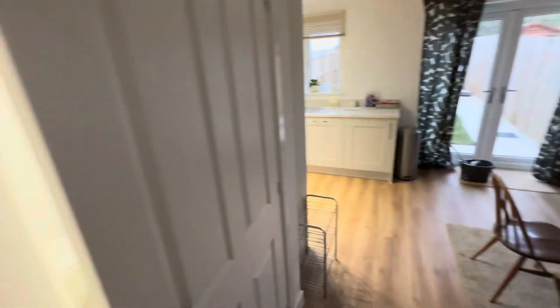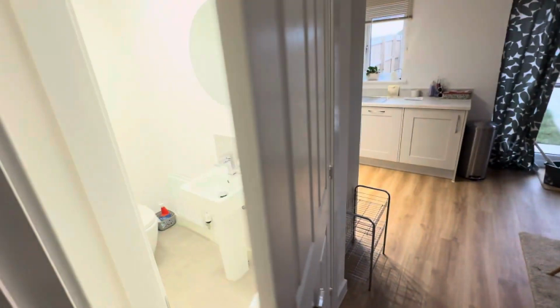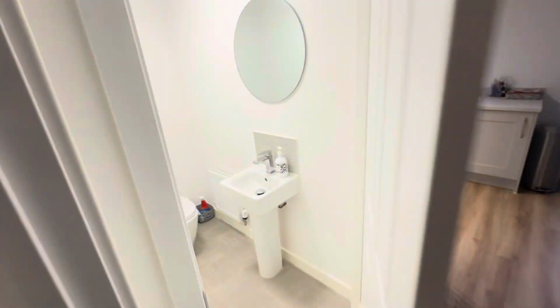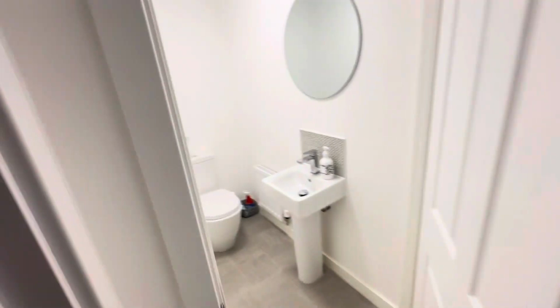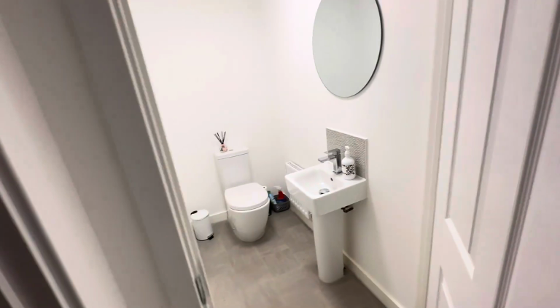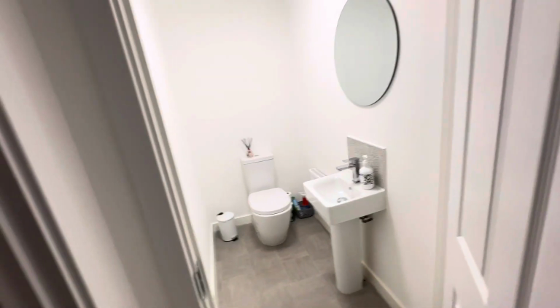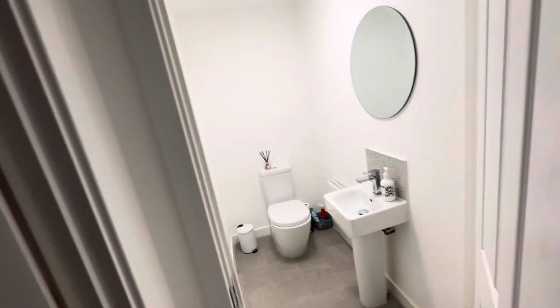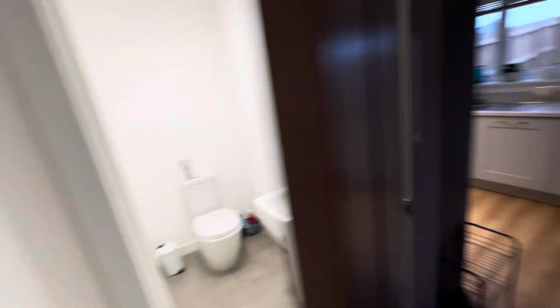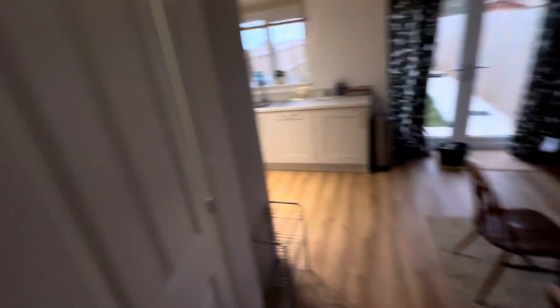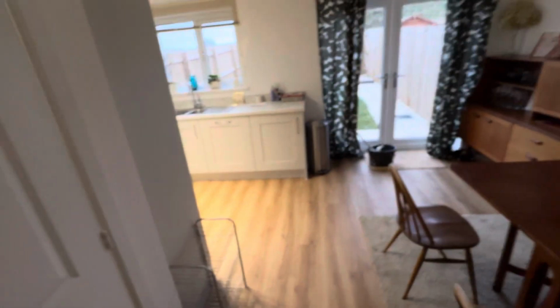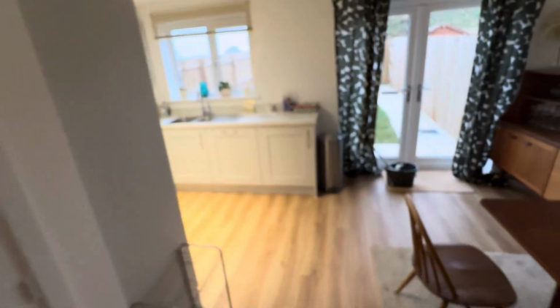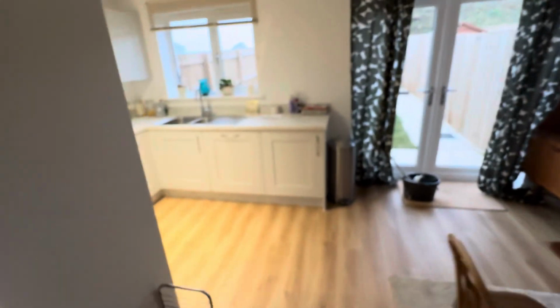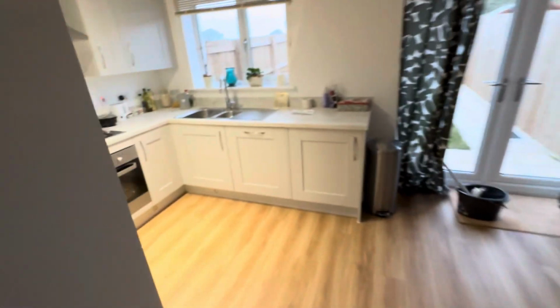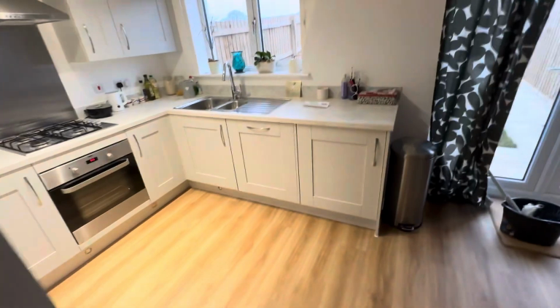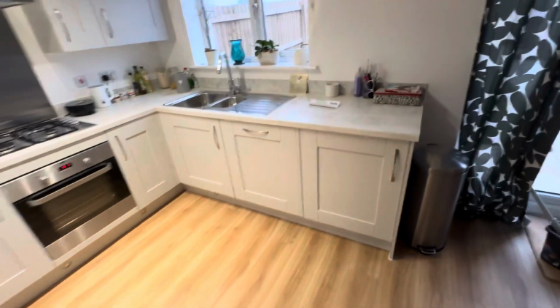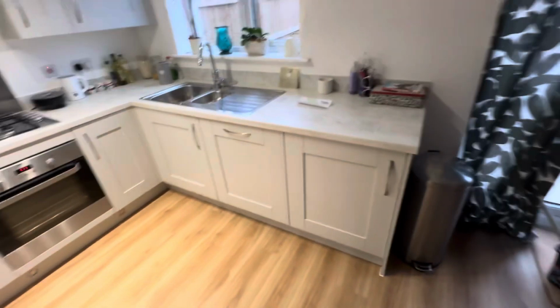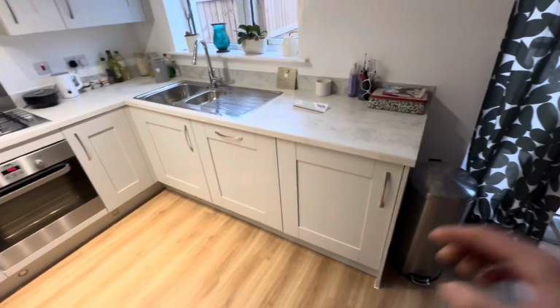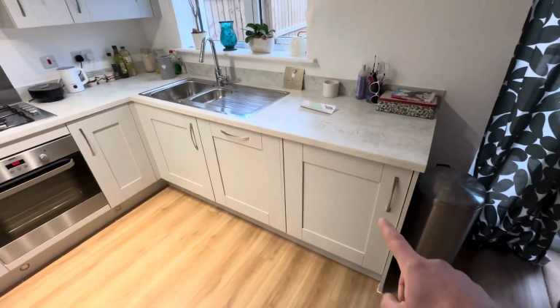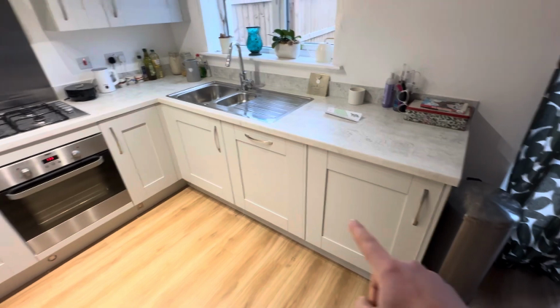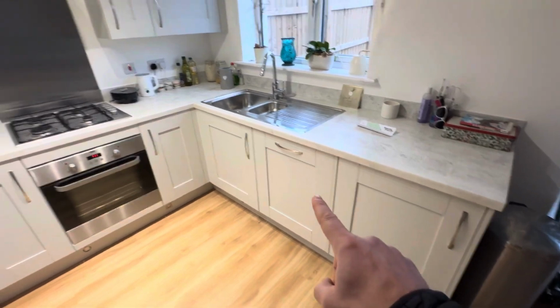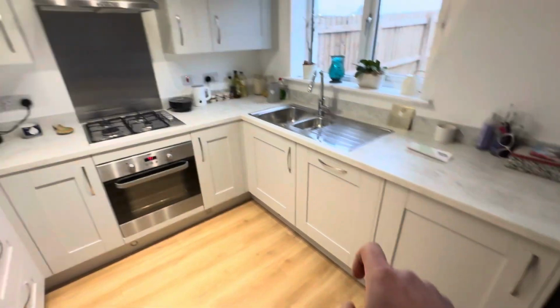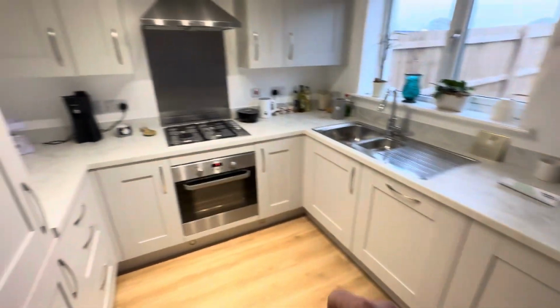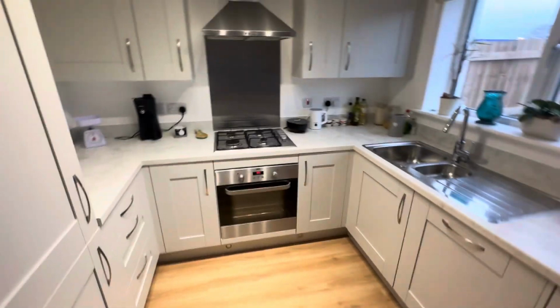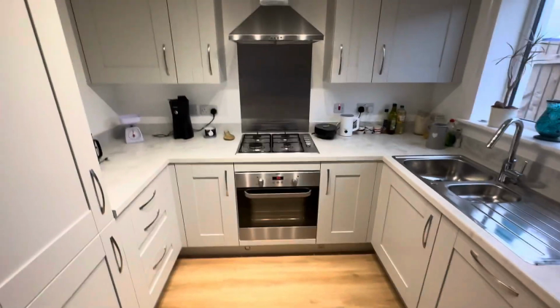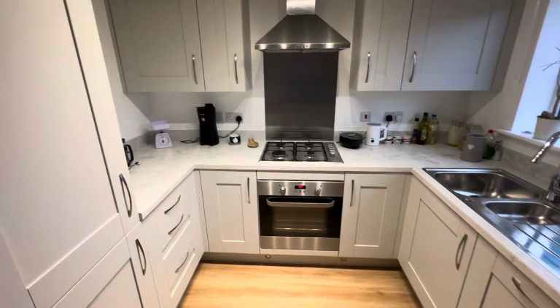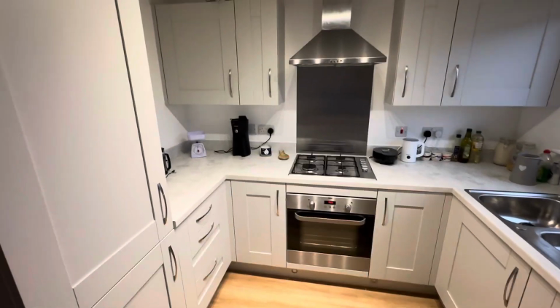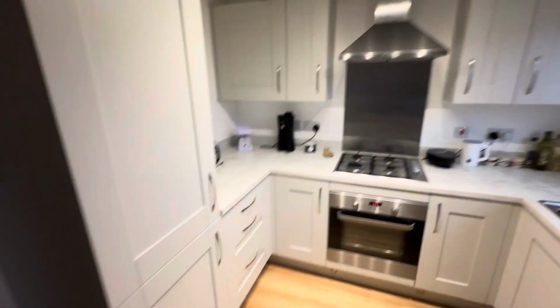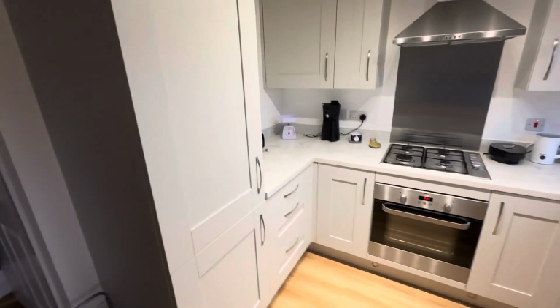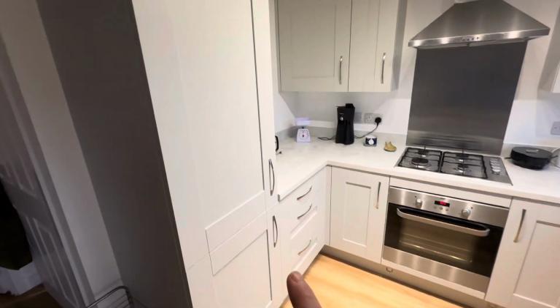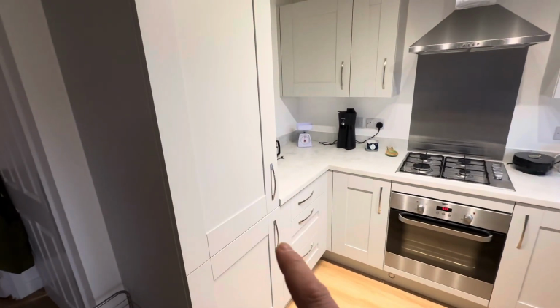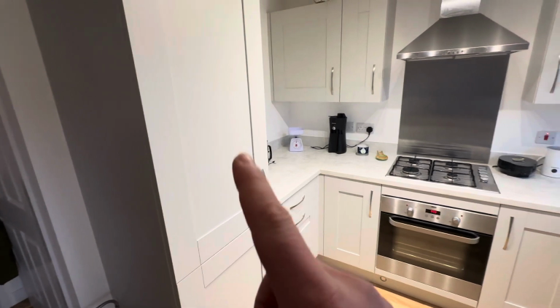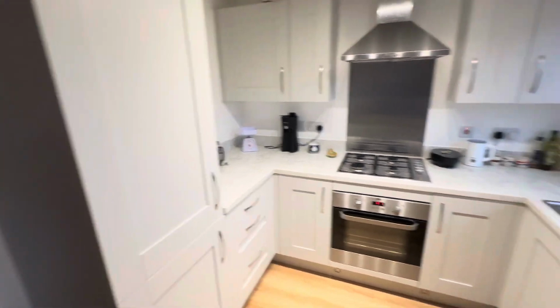You've got a downstairs loo in here. Built-in appliances in the kitchen — you've got a washing machine just in here, a dishwasher in there, oven, gas hob, fridge and freezer in here.